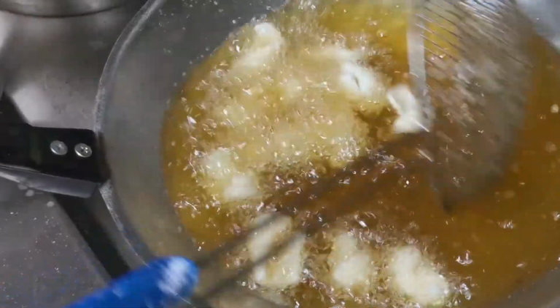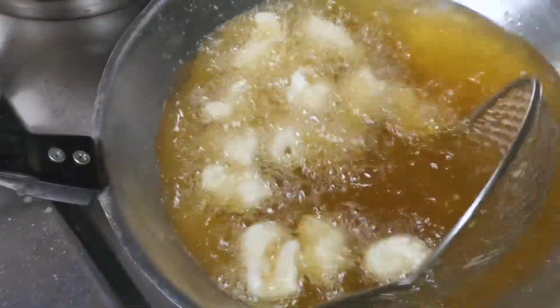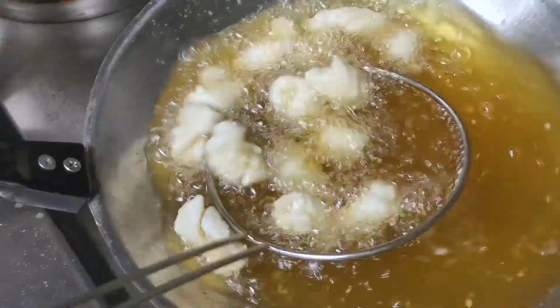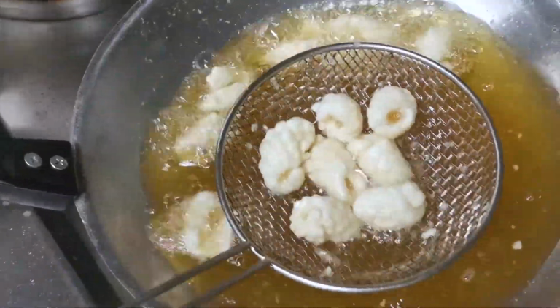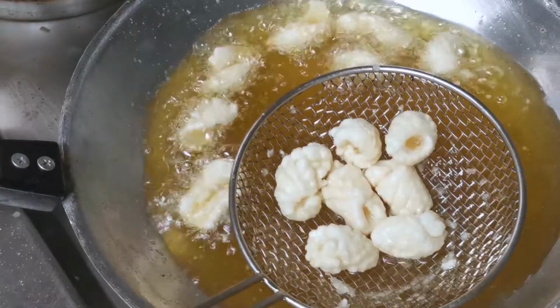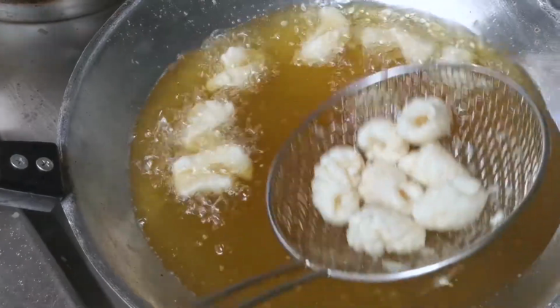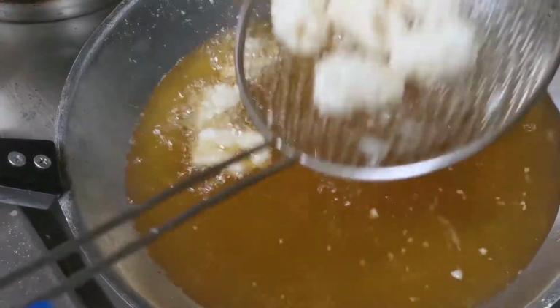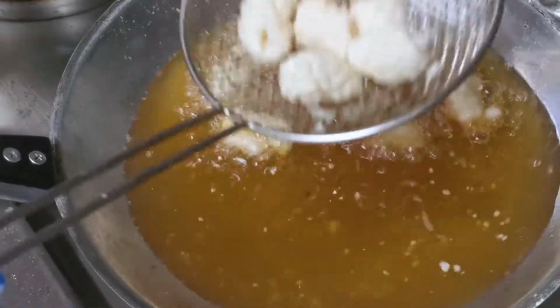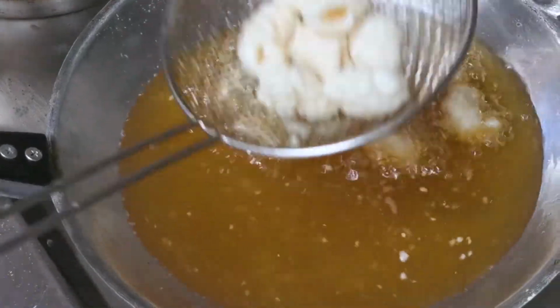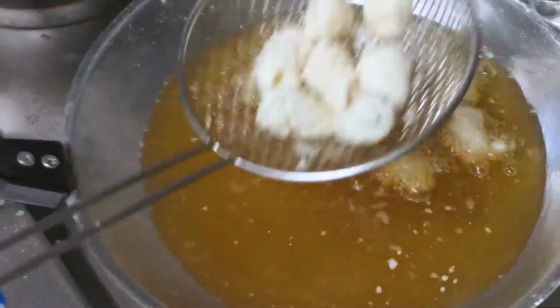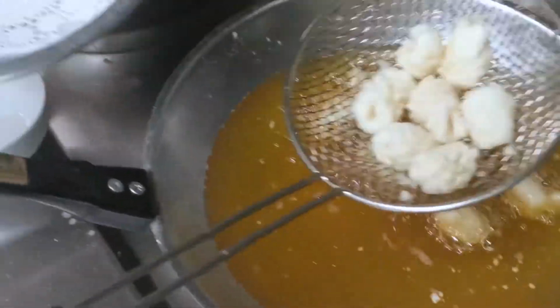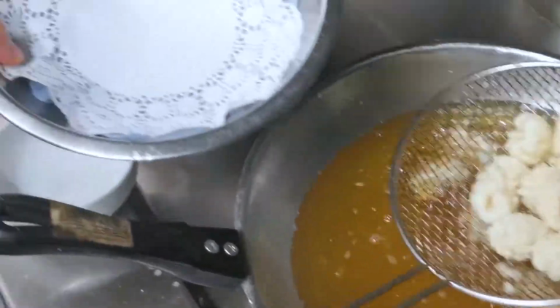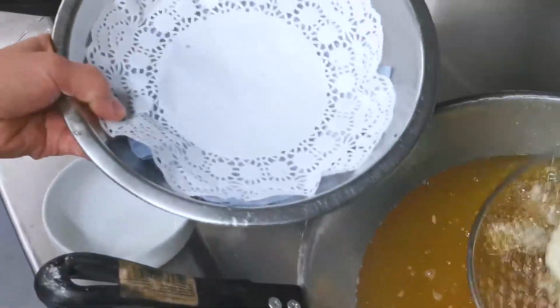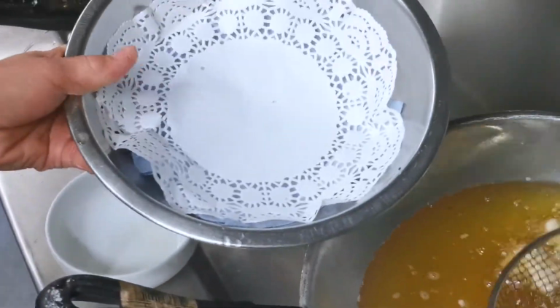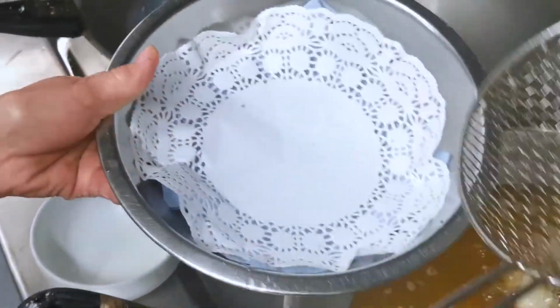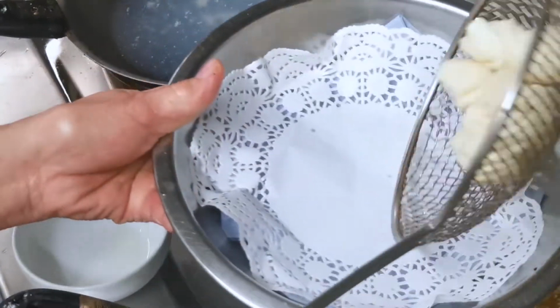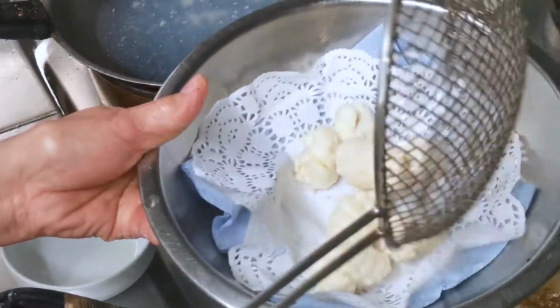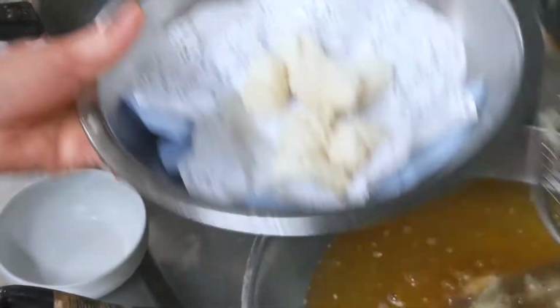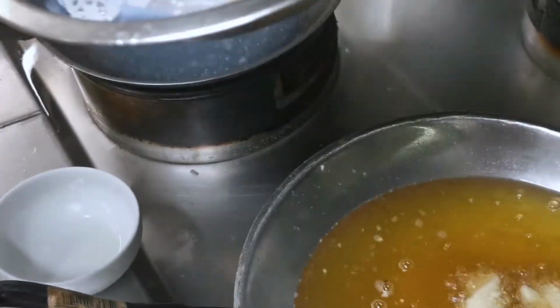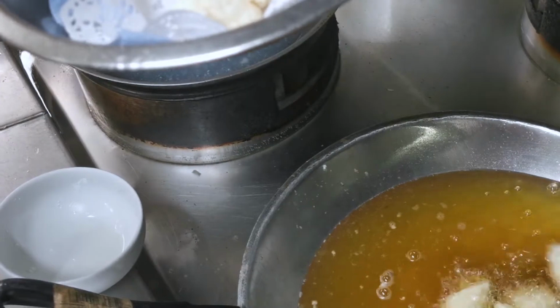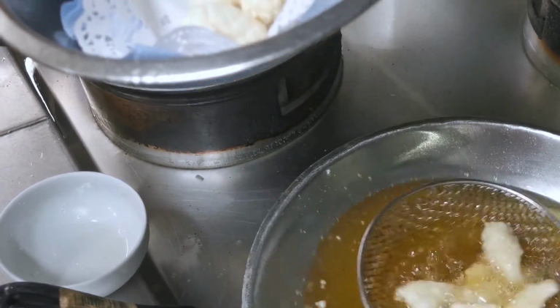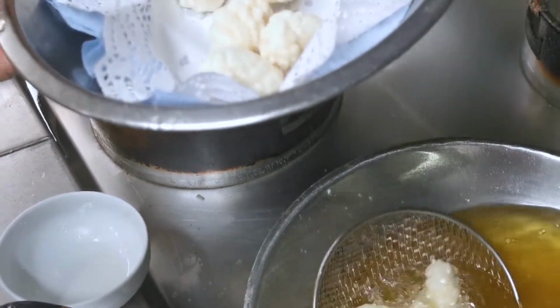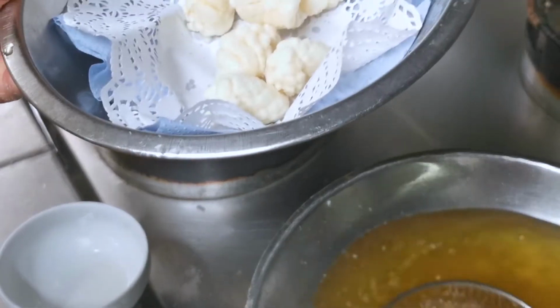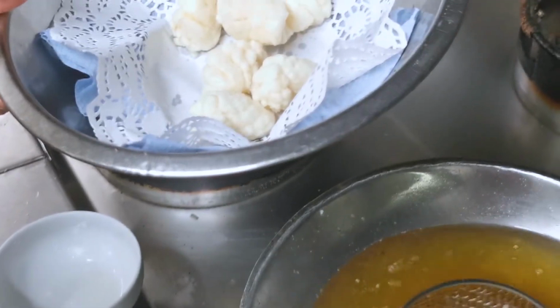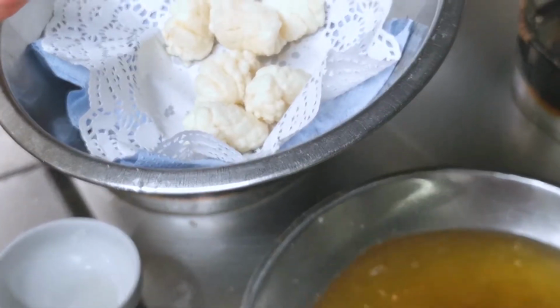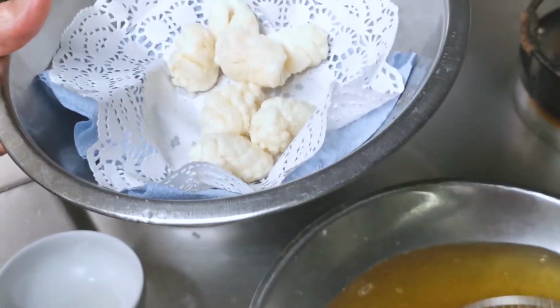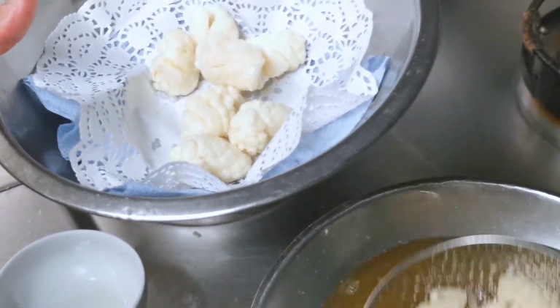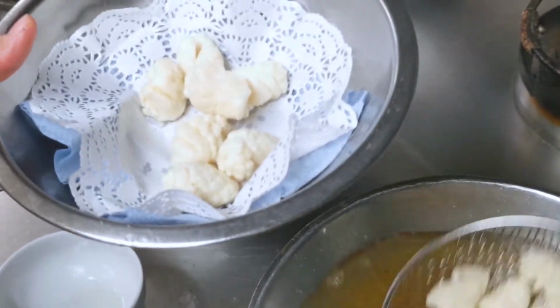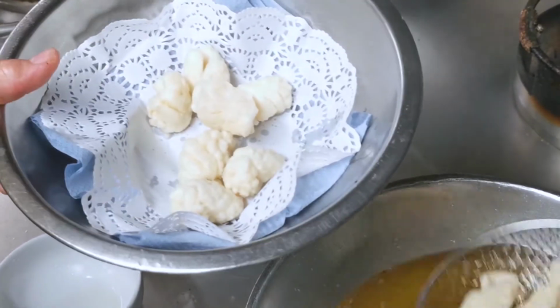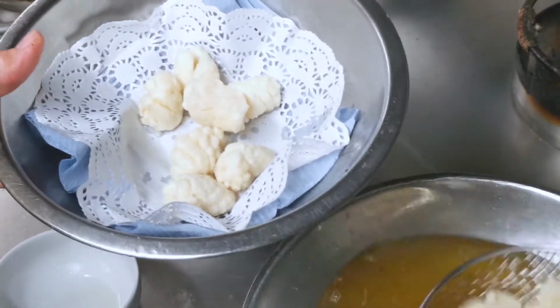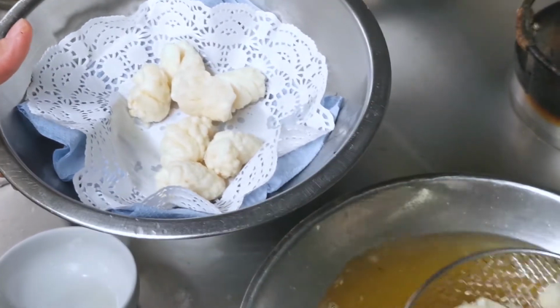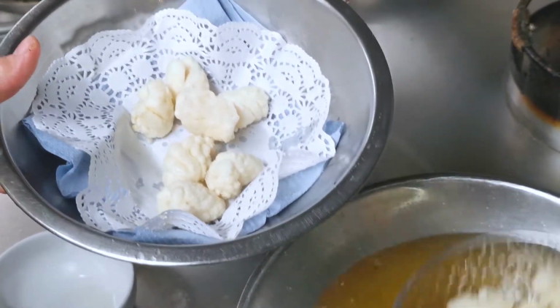Okay, now you can see this one is crispy — take it out and allow it to sit to absorb the oil so the squid doesn't become oily.